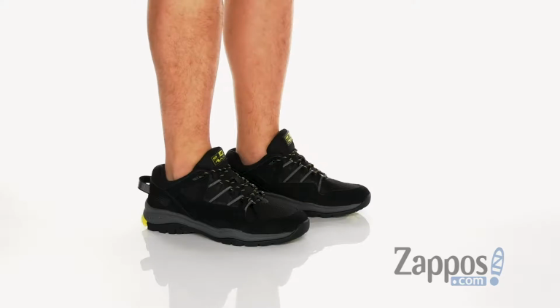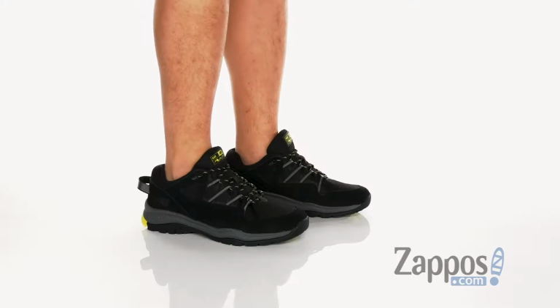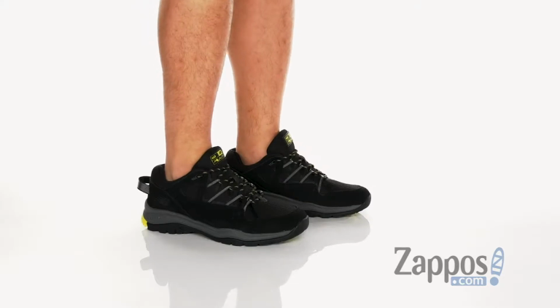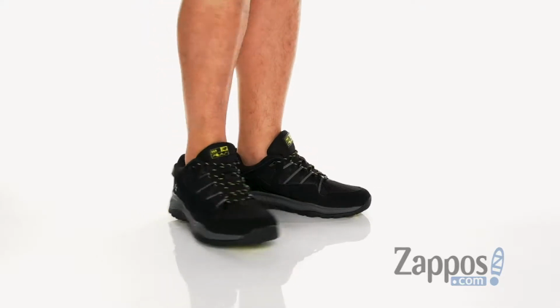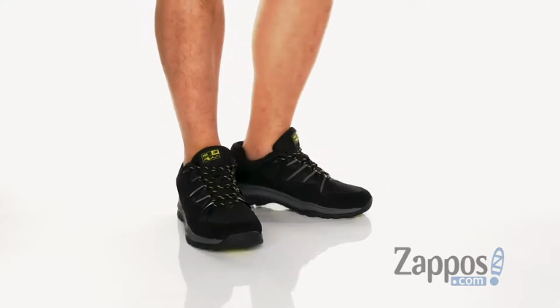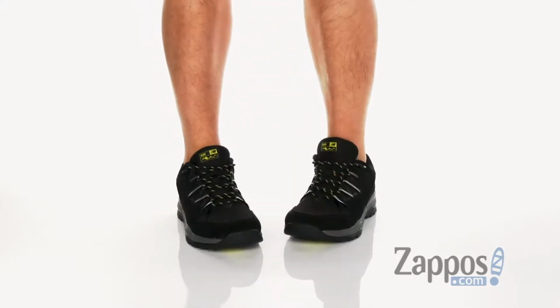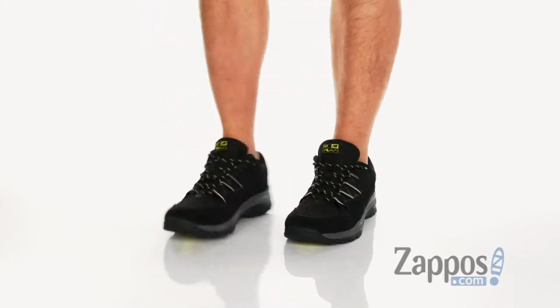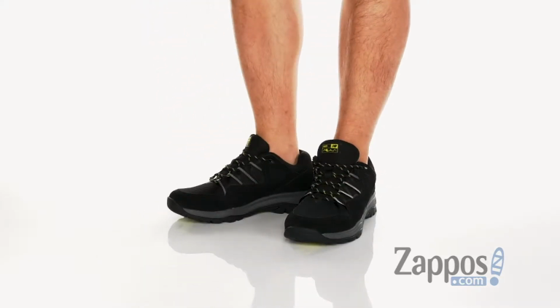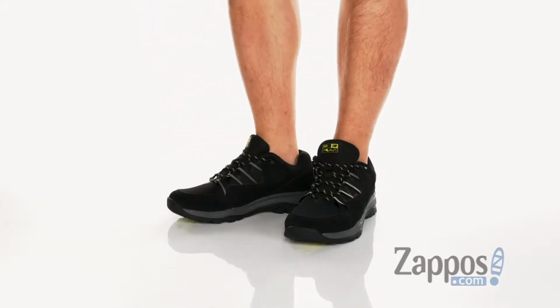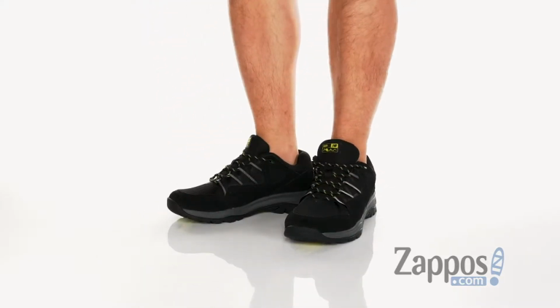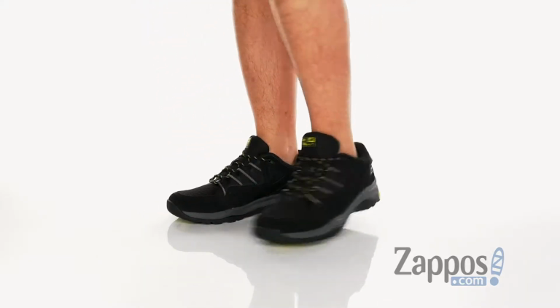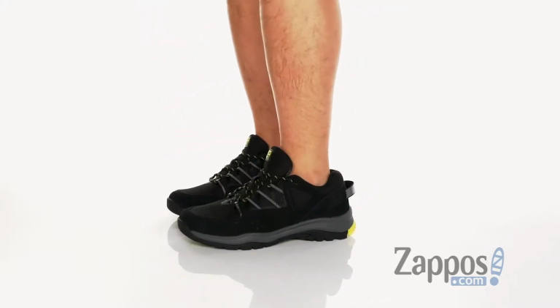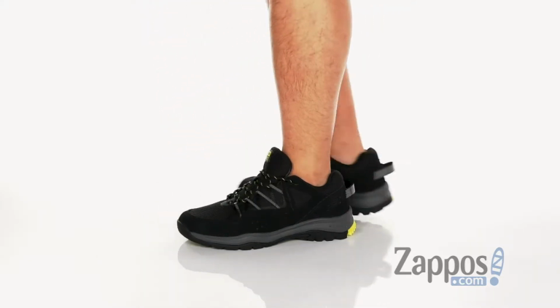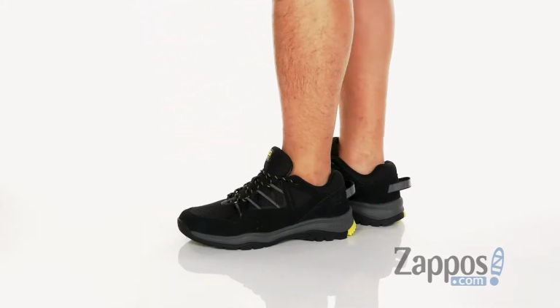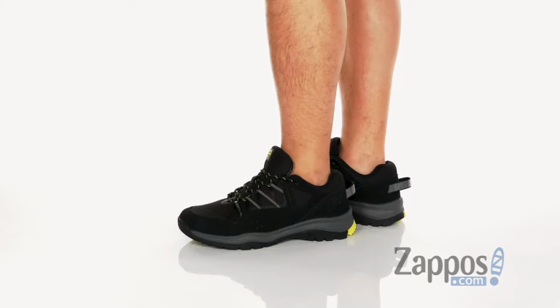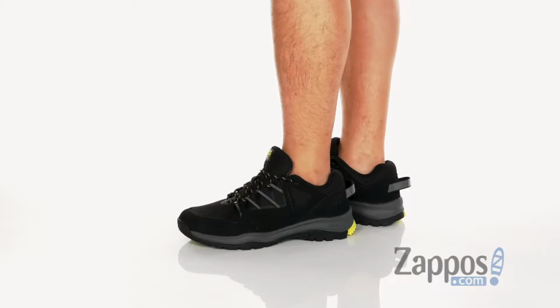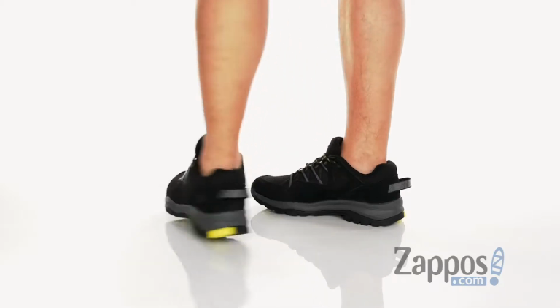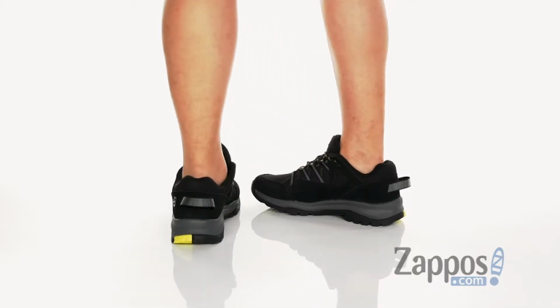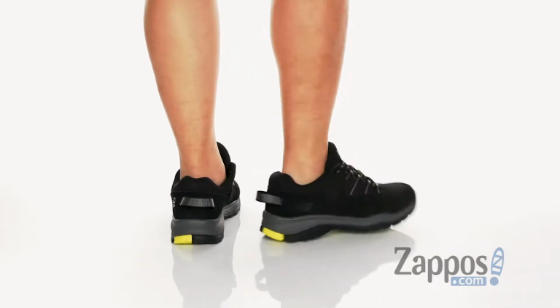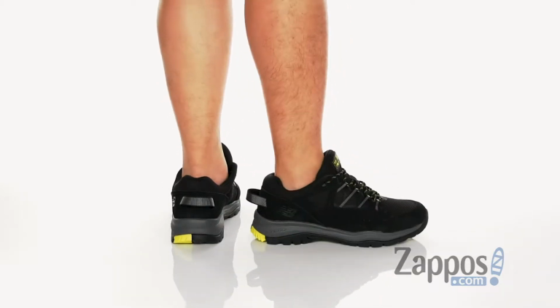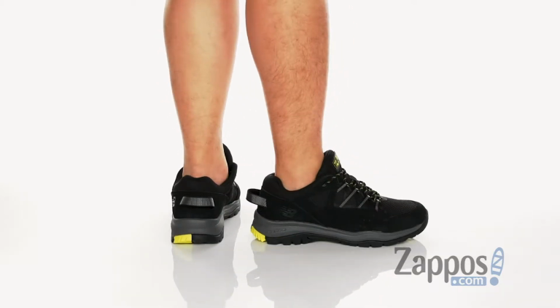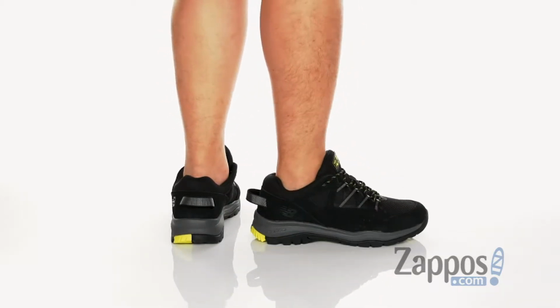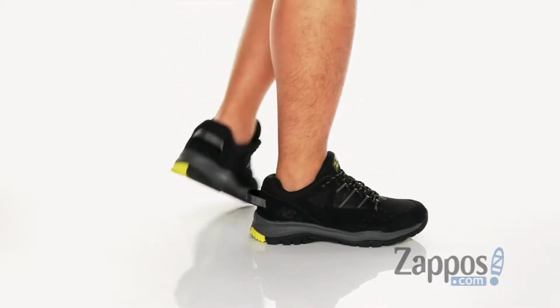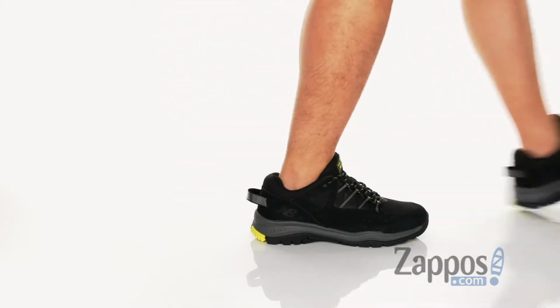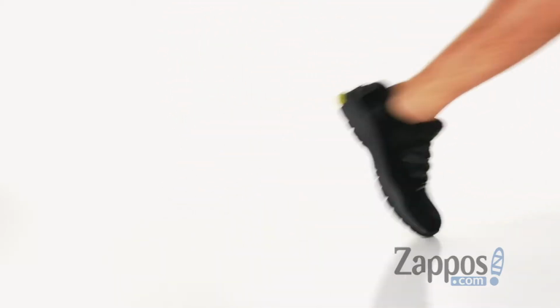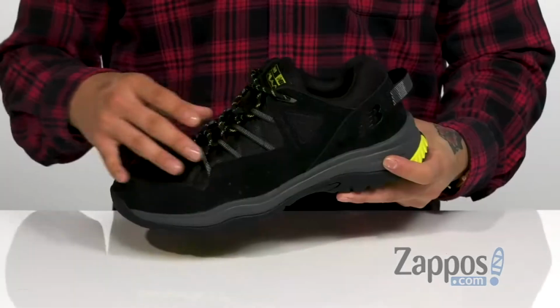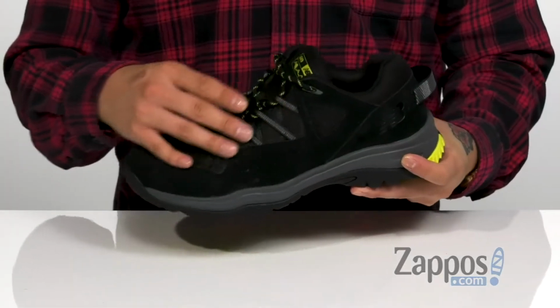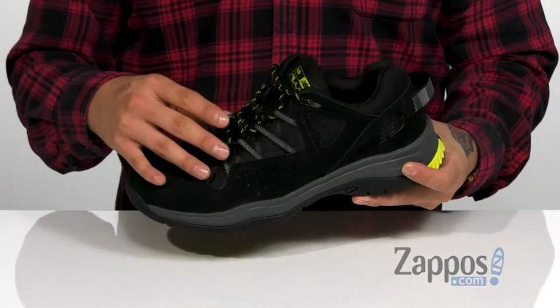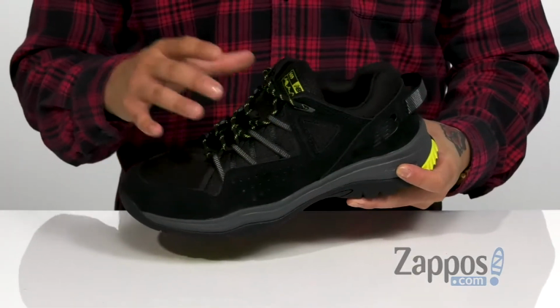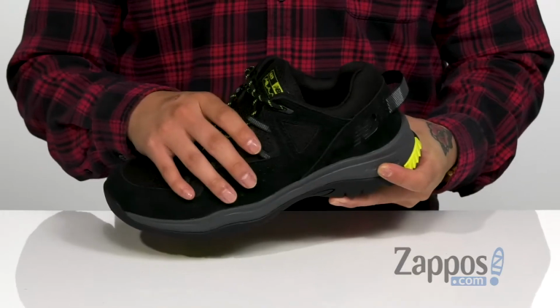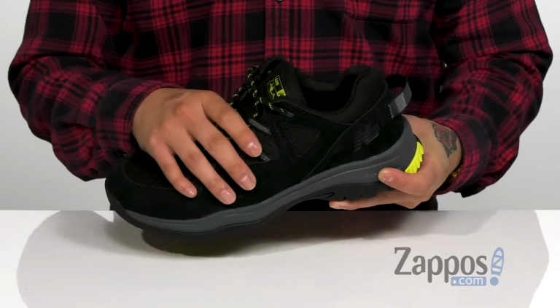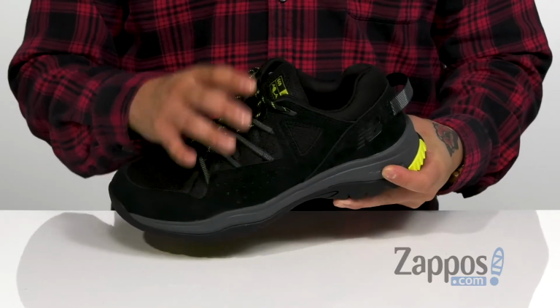This stylish outdoor shoe from New Balance features a great combination of flexible yet durable fabrics with suede overlays in key areas that provide structural support, durability, and protection. A unique lace-up design provides a secure fit around the foot.